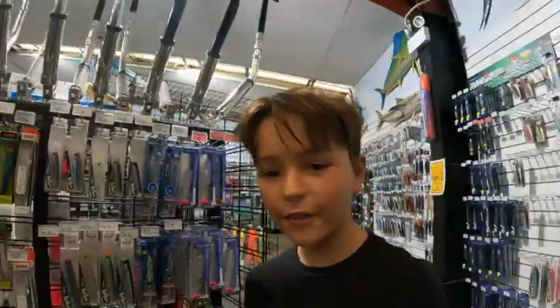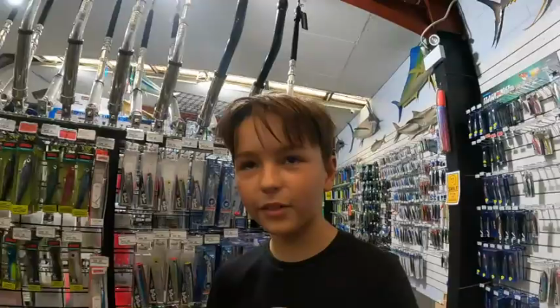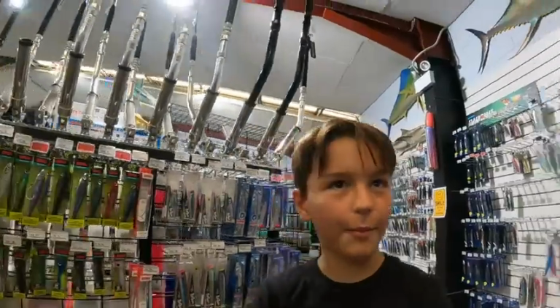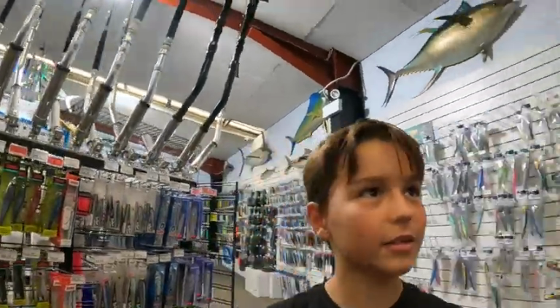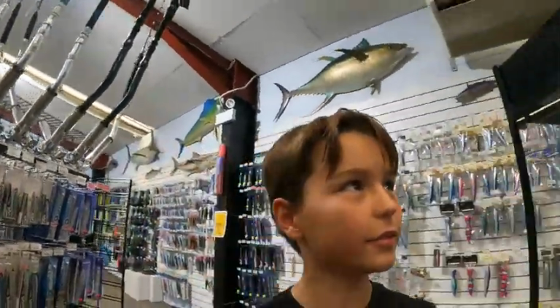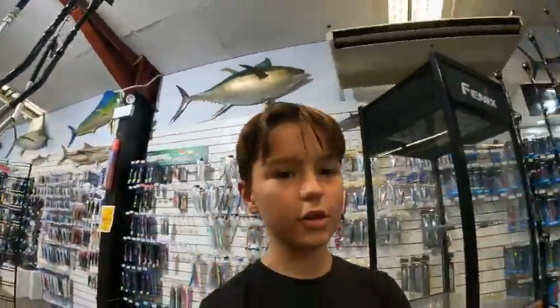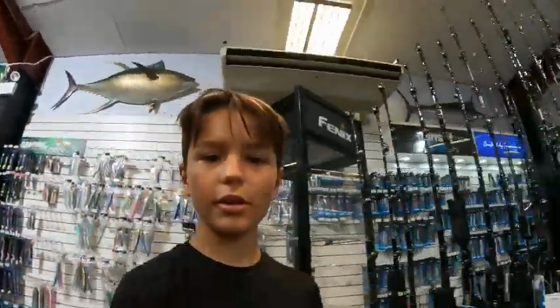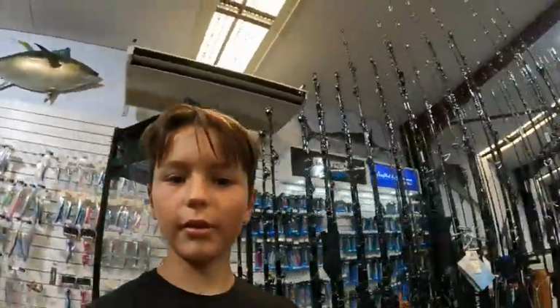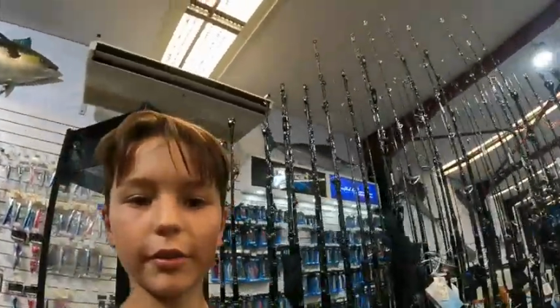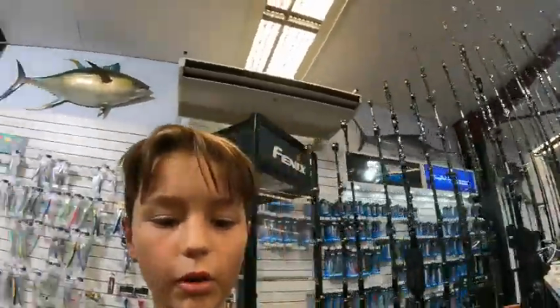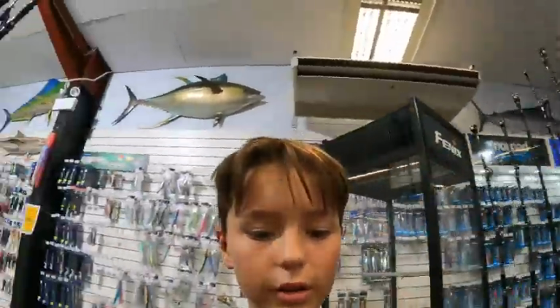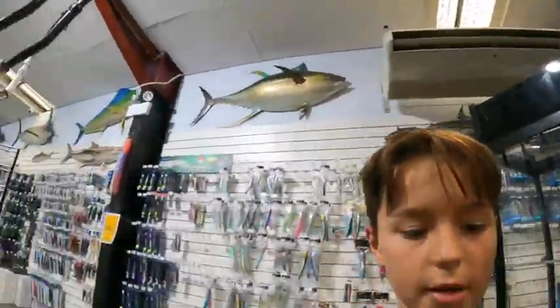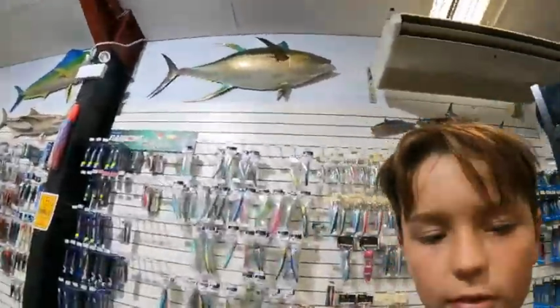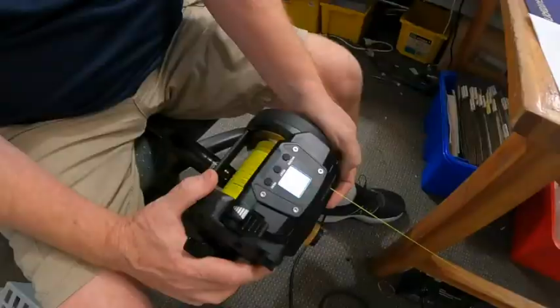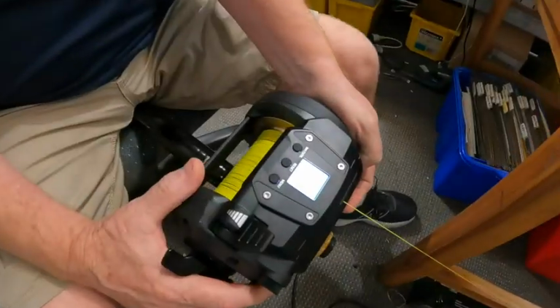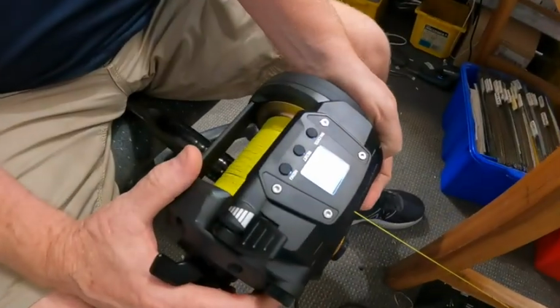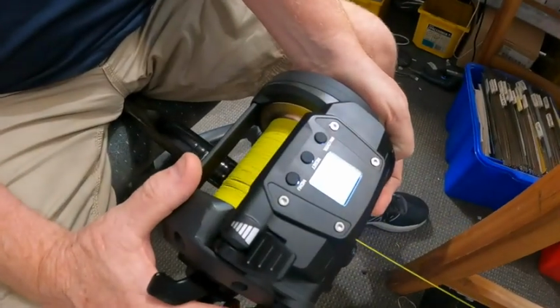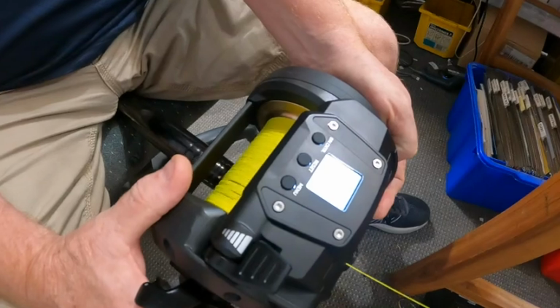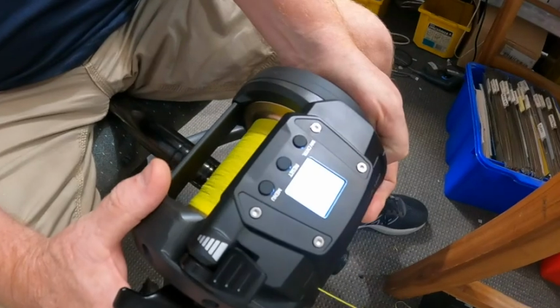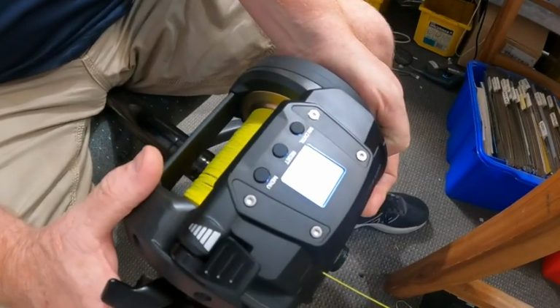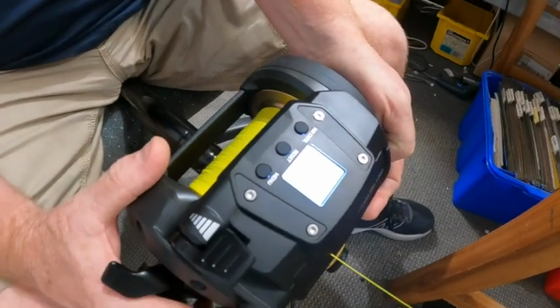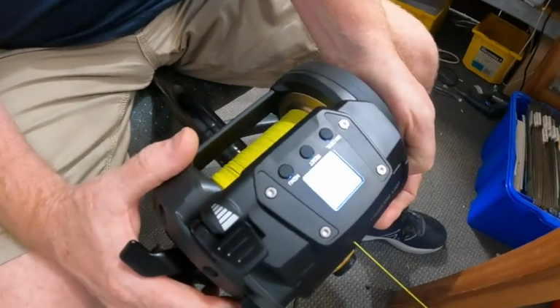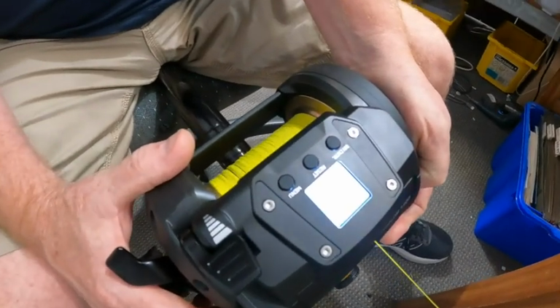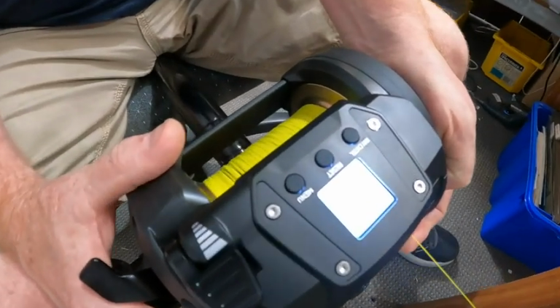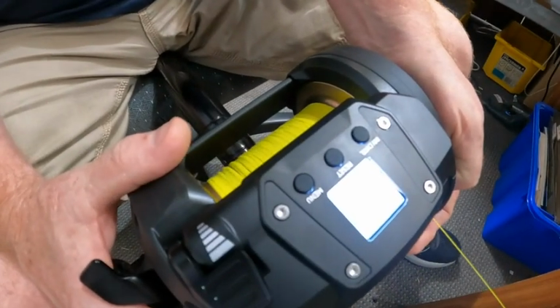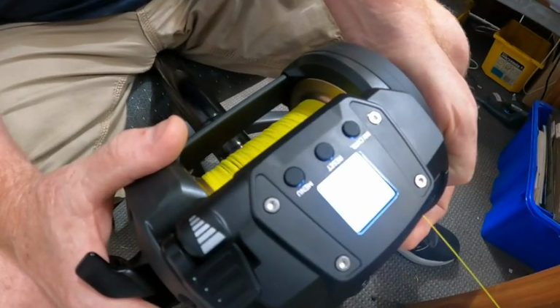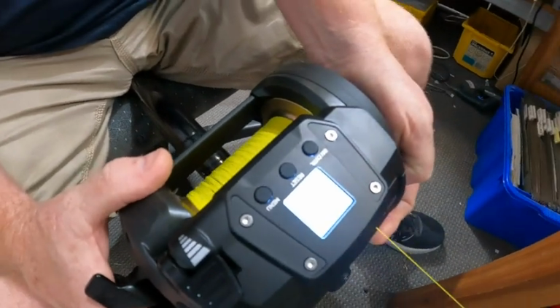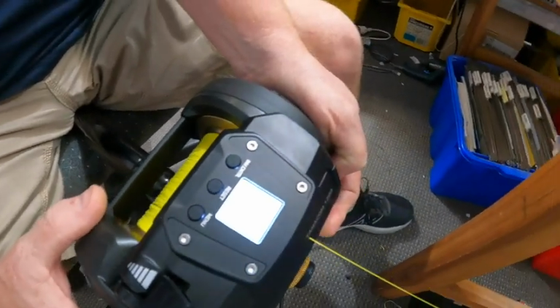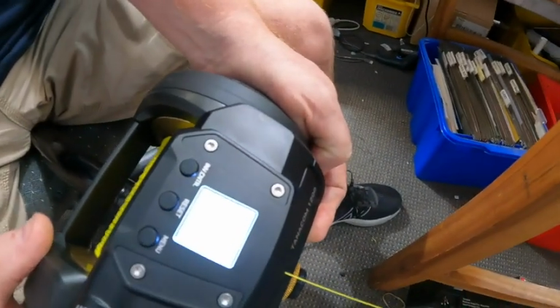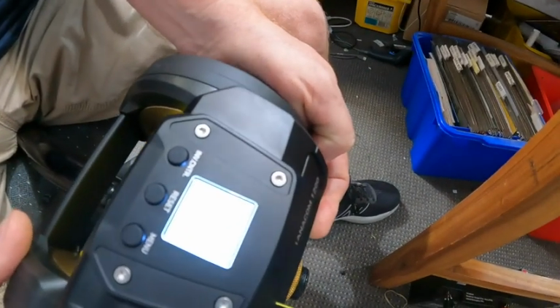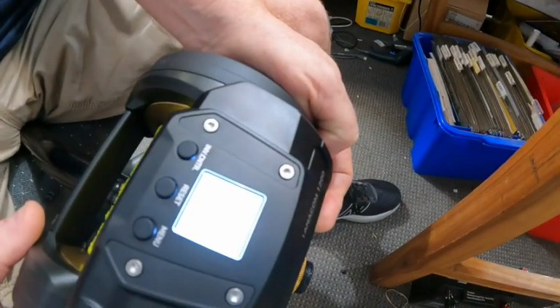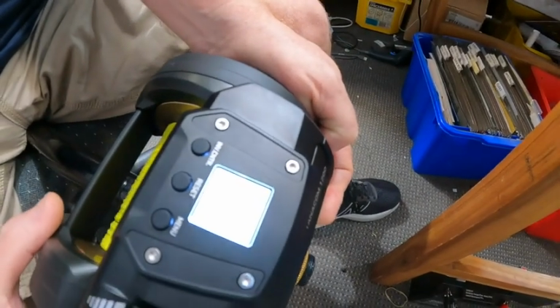Everything is so massive. We are looking for a roller tip here at Moose Tackle World.